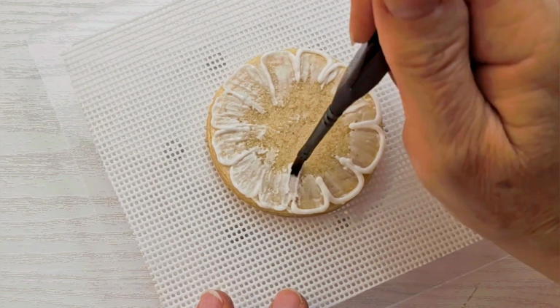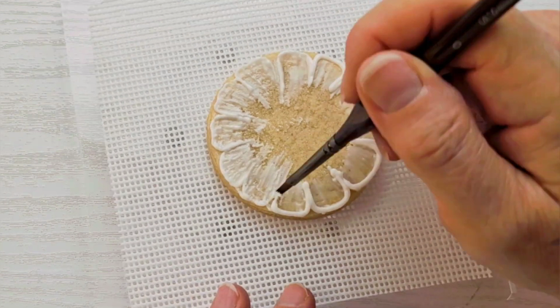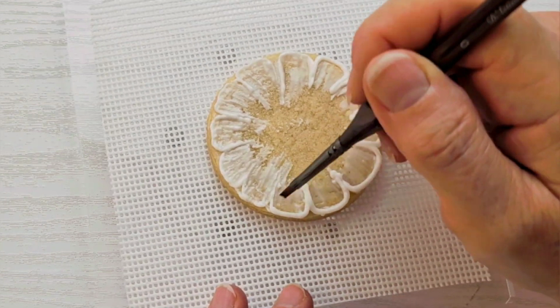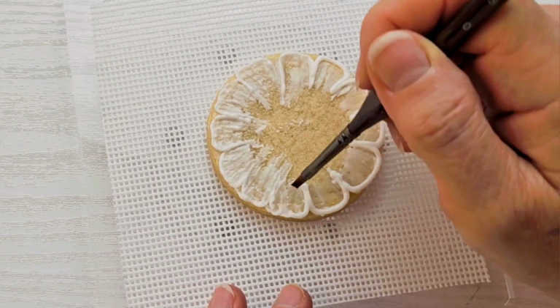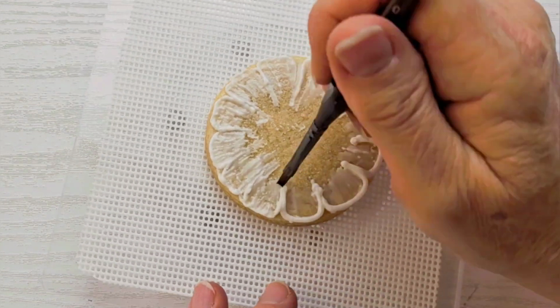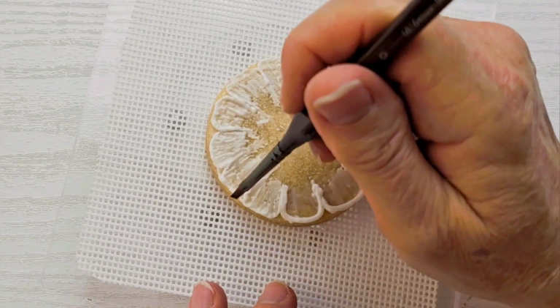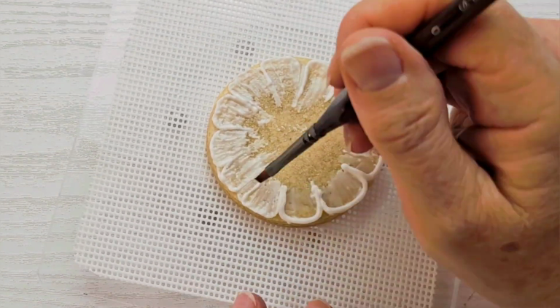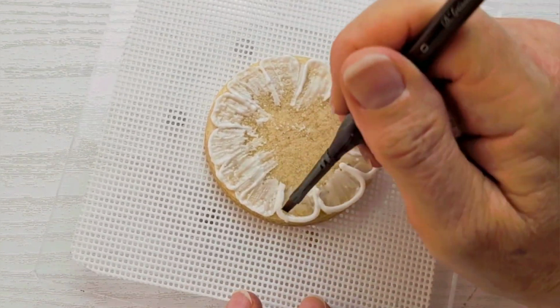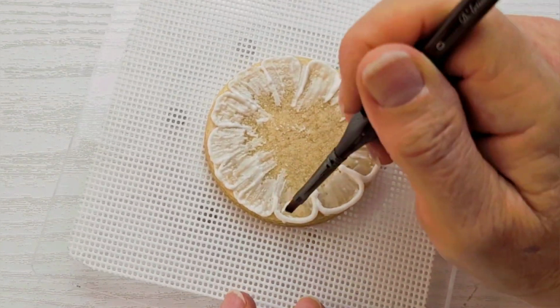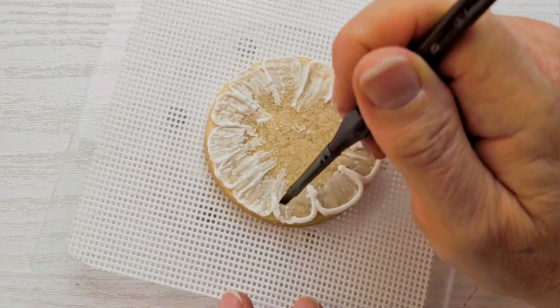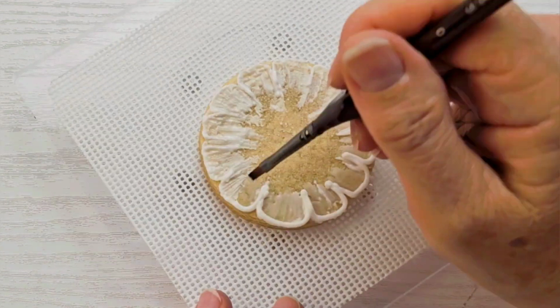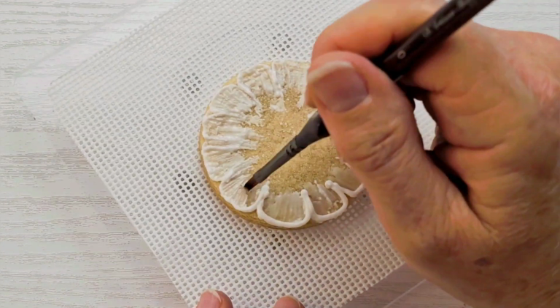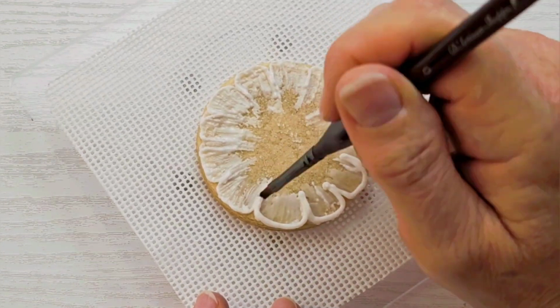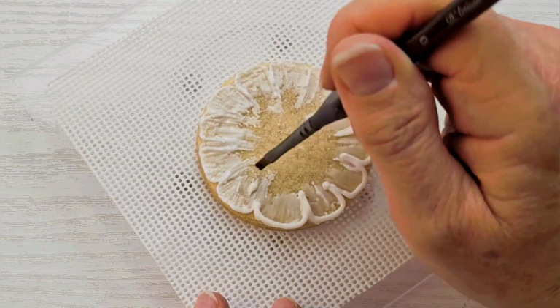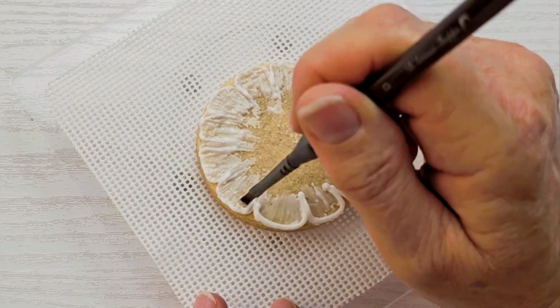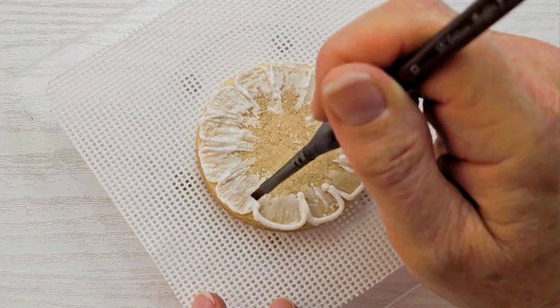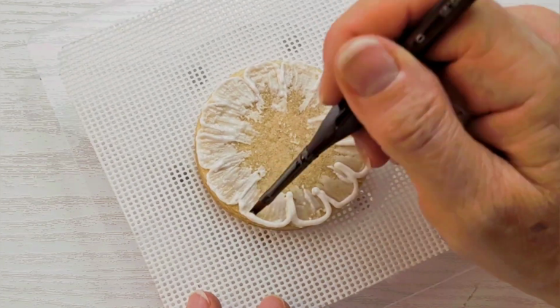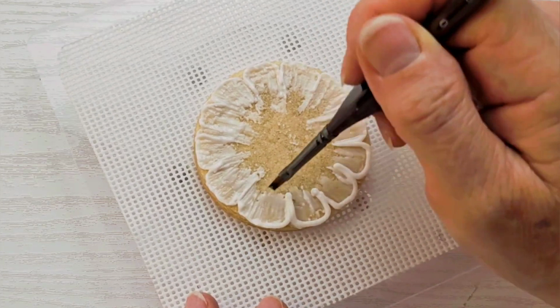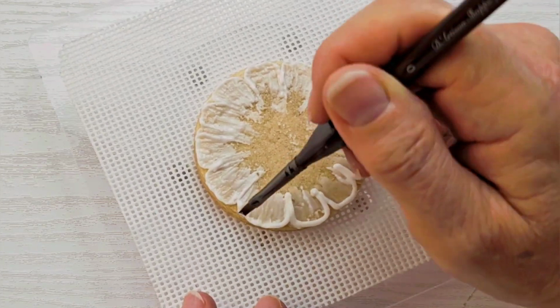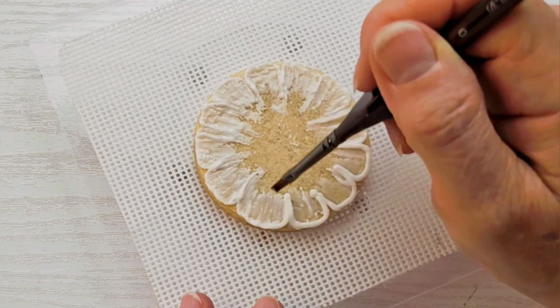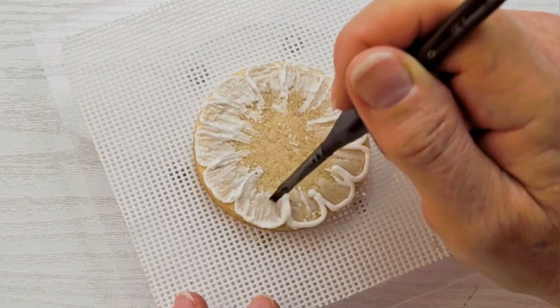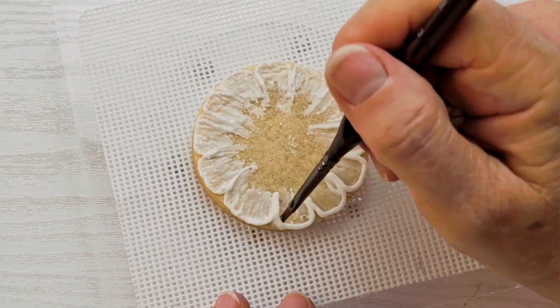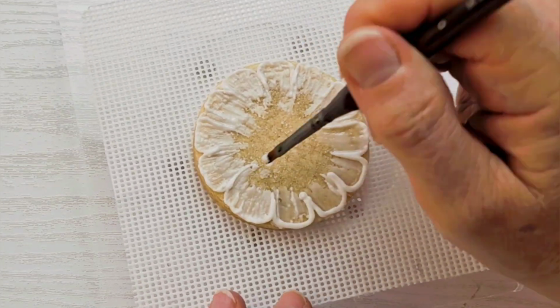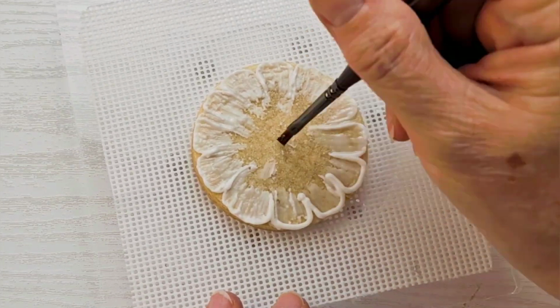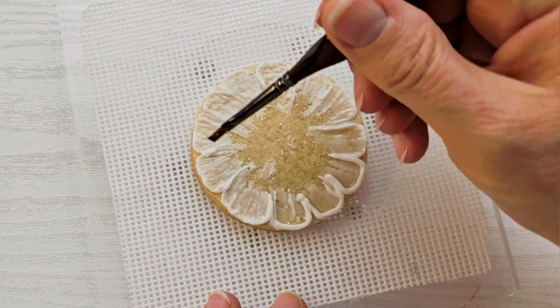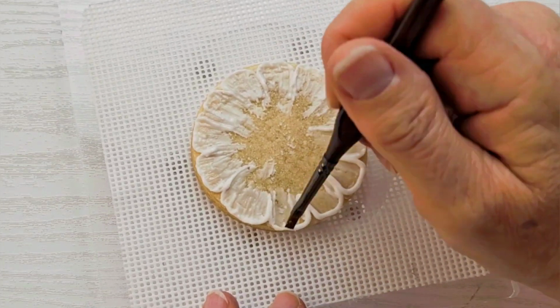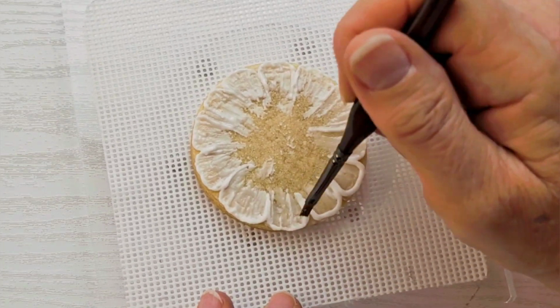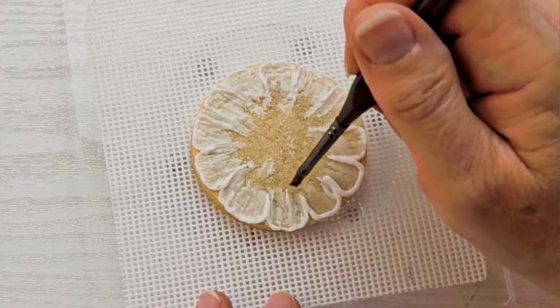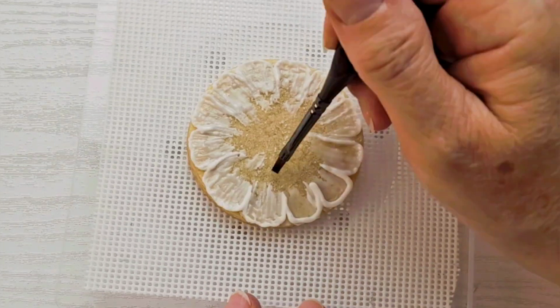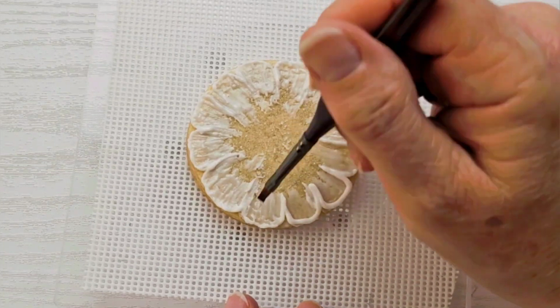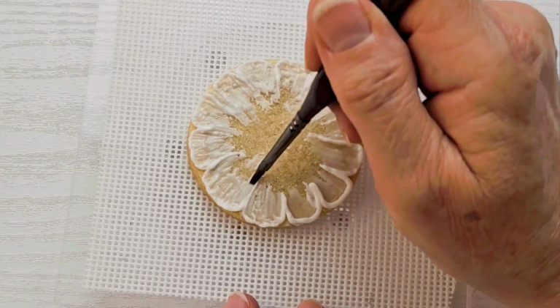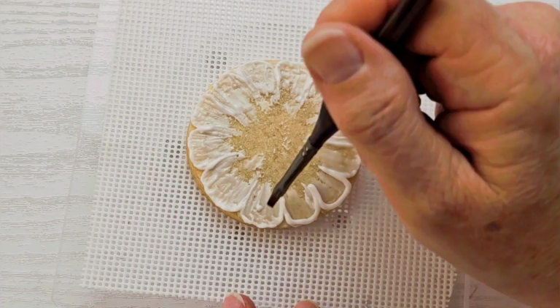It kind of depends on how sheer of a look you're going for, whether or not you want to go around and do this a second time. Just continue to play with it, dragging the icing until you get the look that you're trying to achieve.